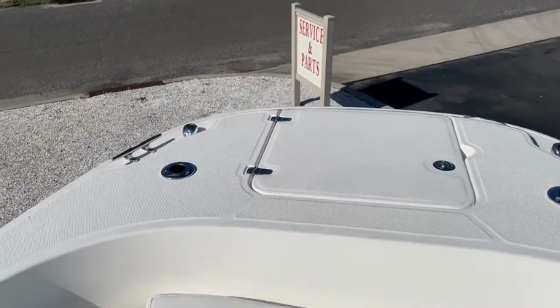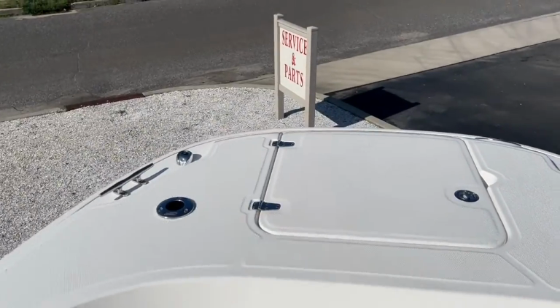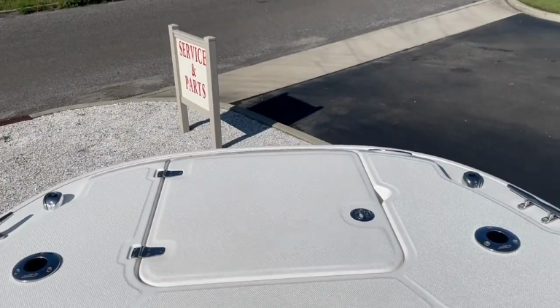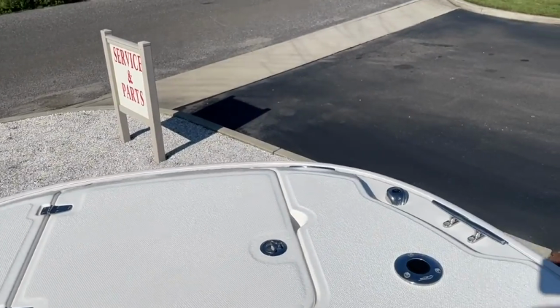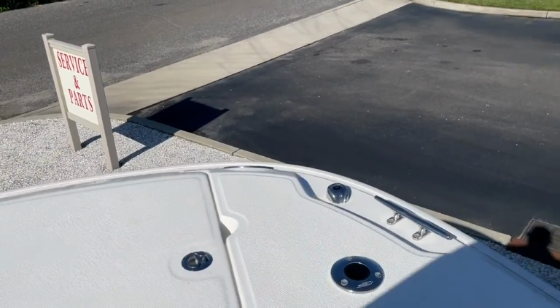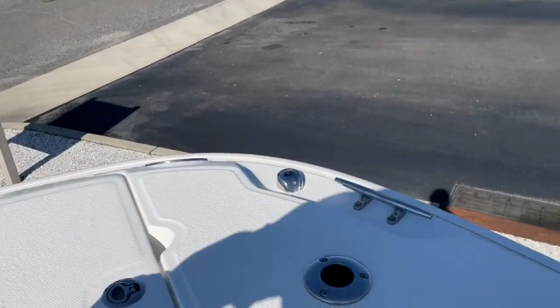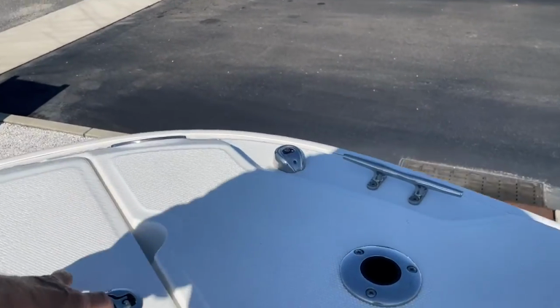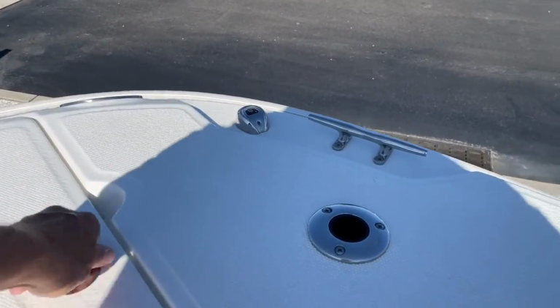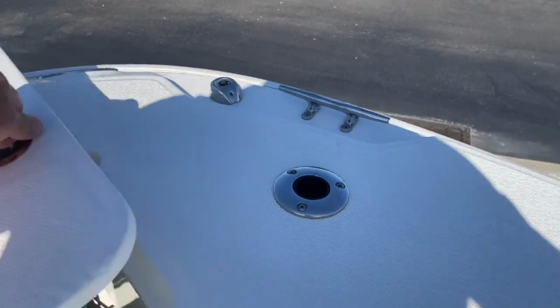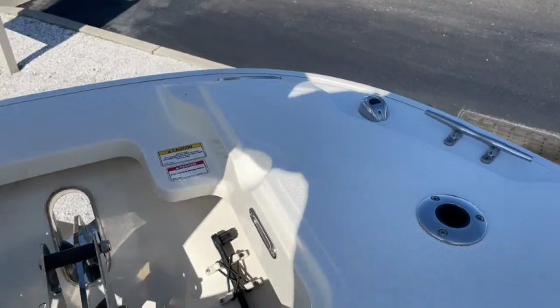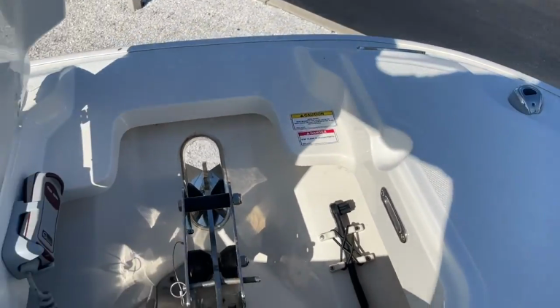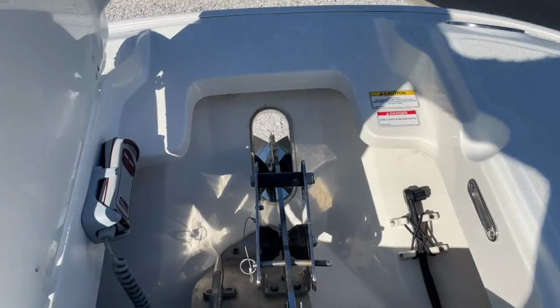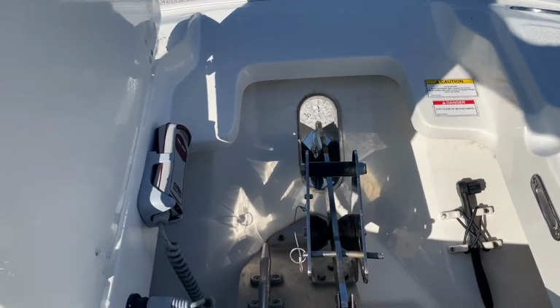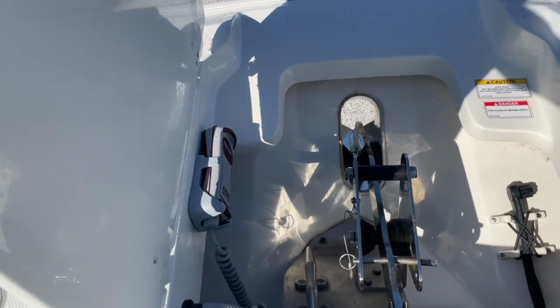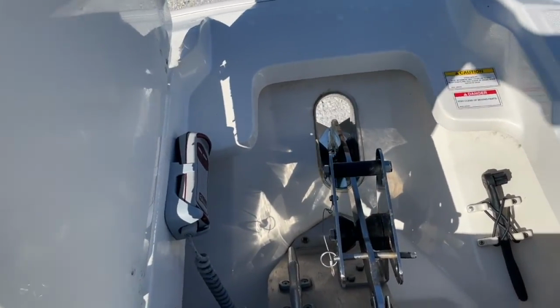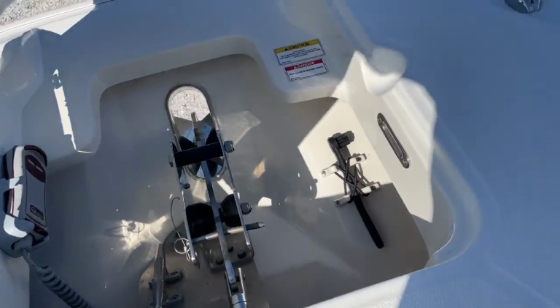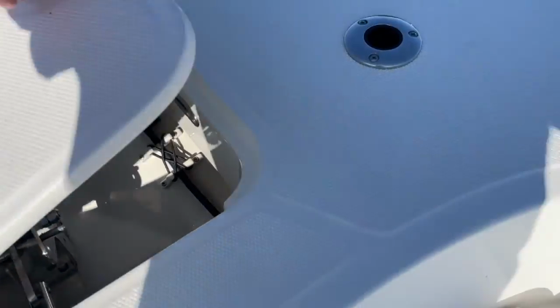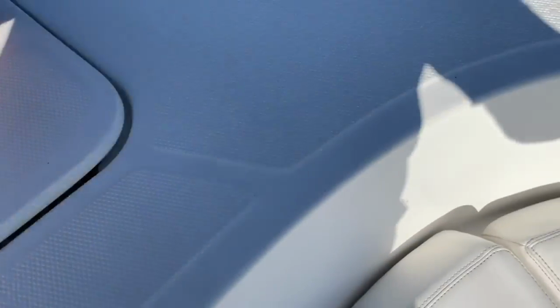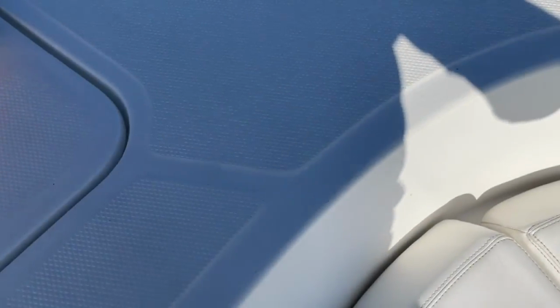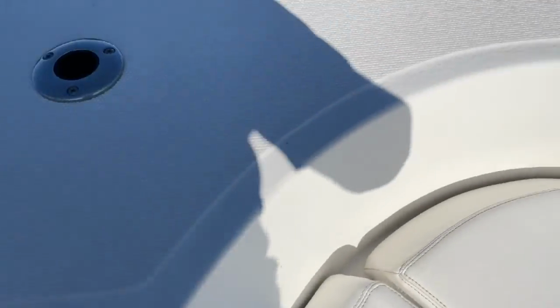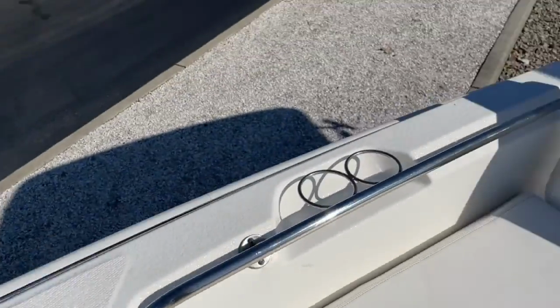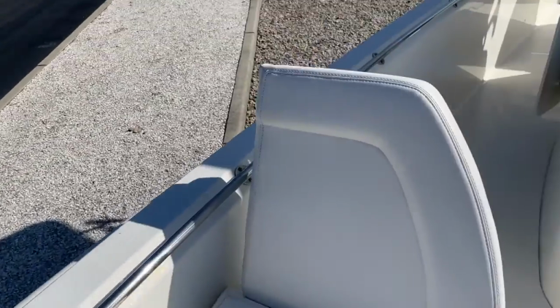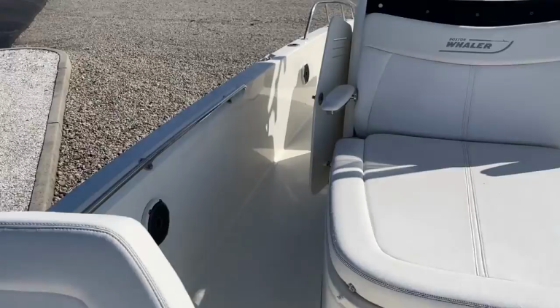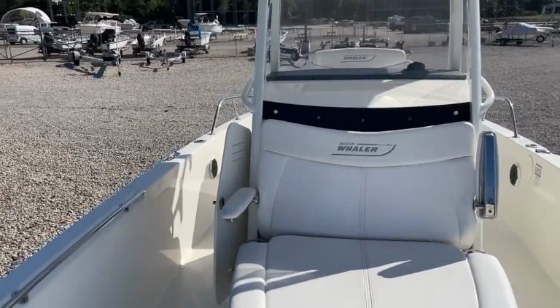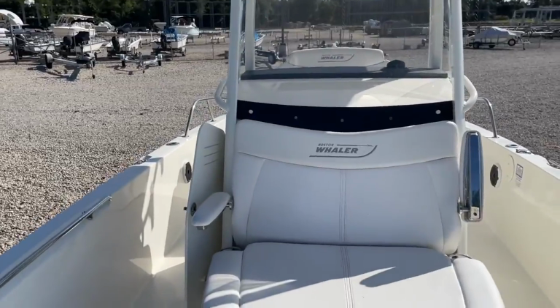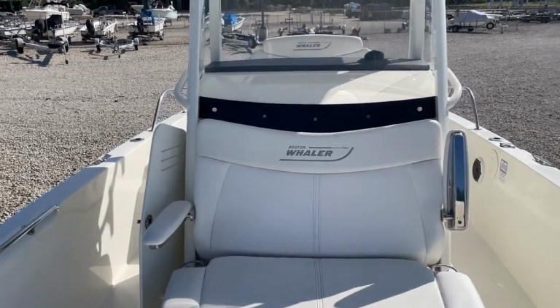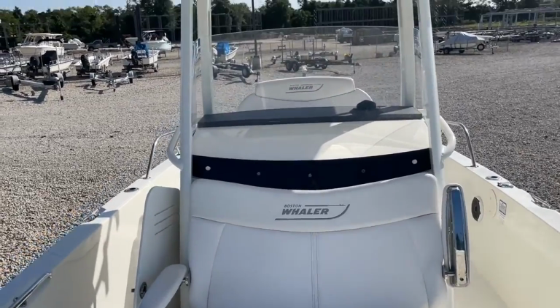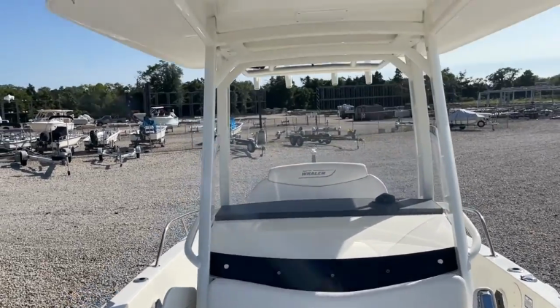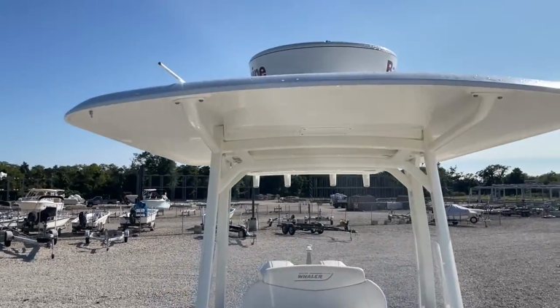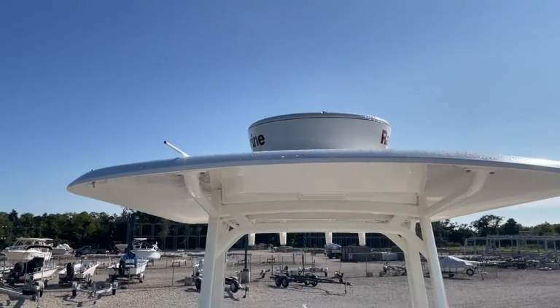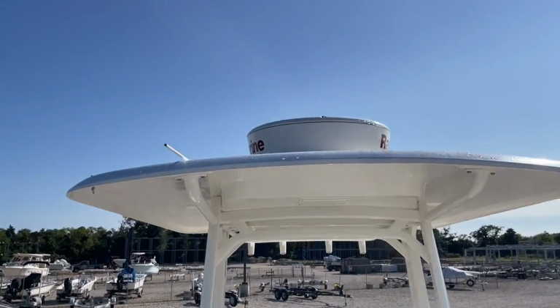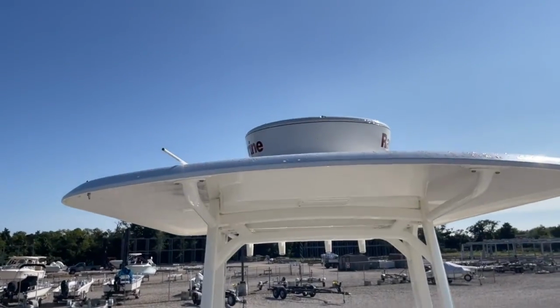Rod holders in the front. Windlass with remote control. Seating up front, and here's a look at our radar.